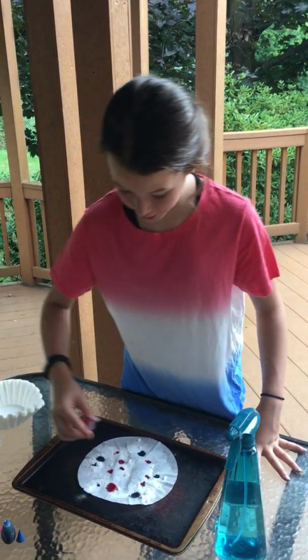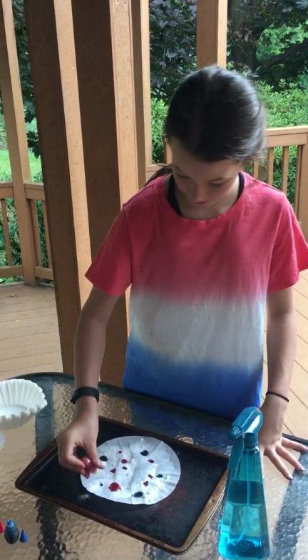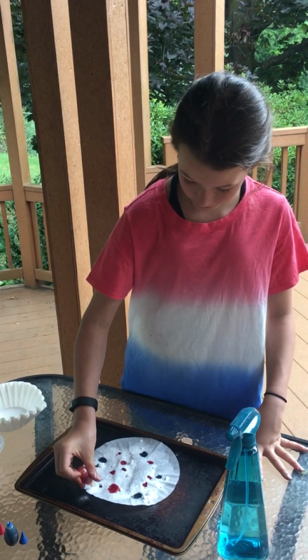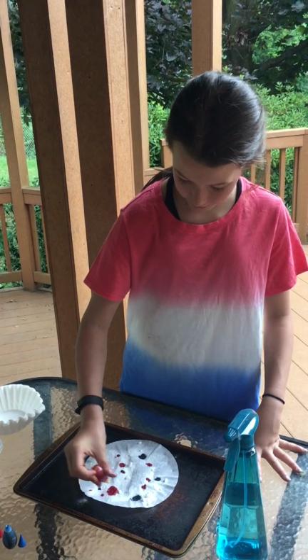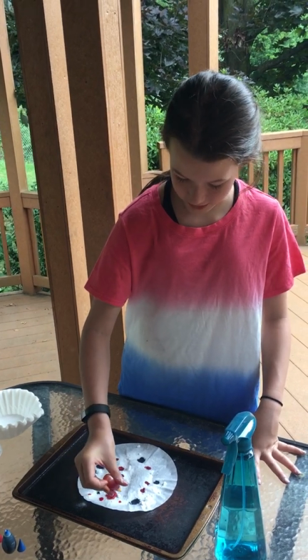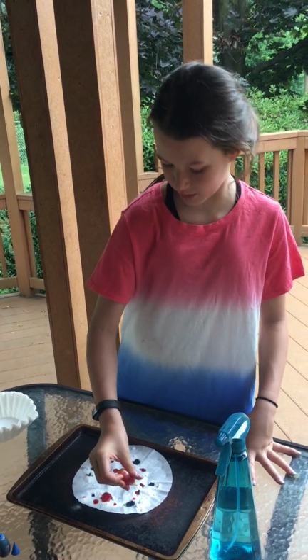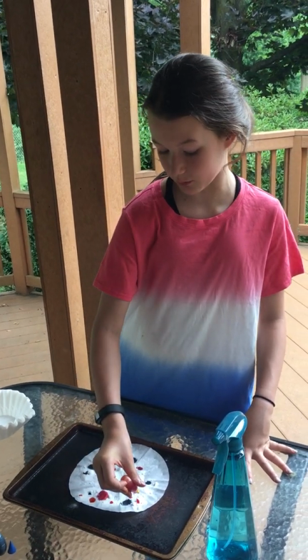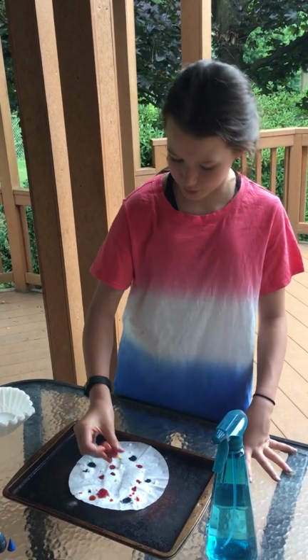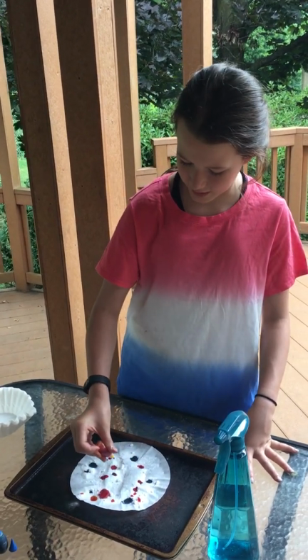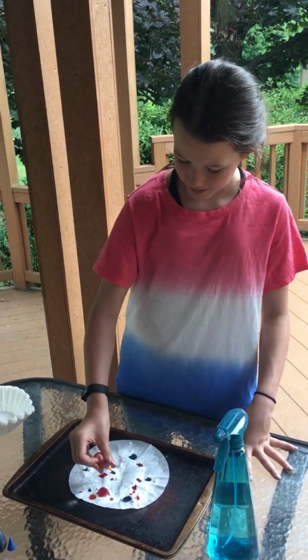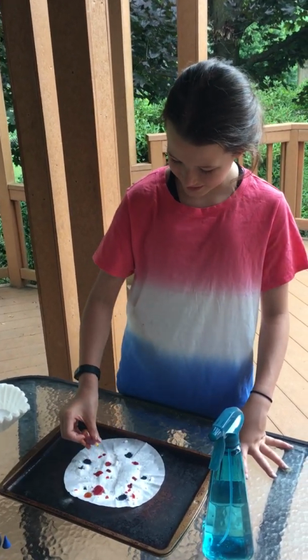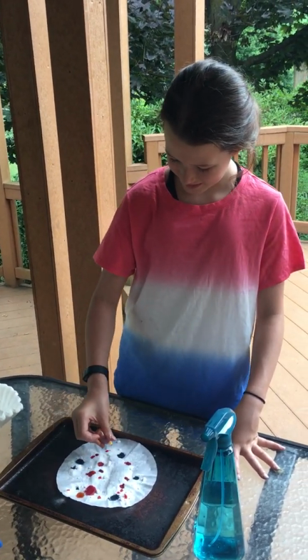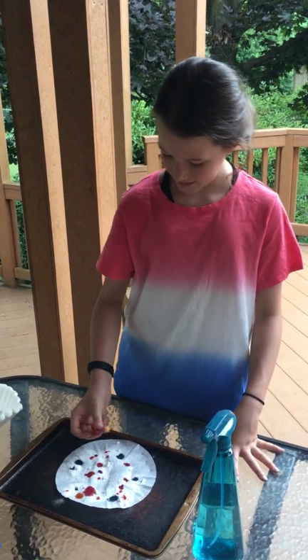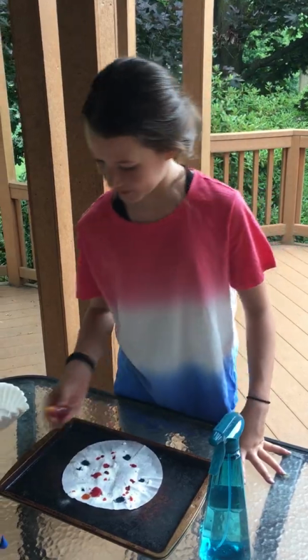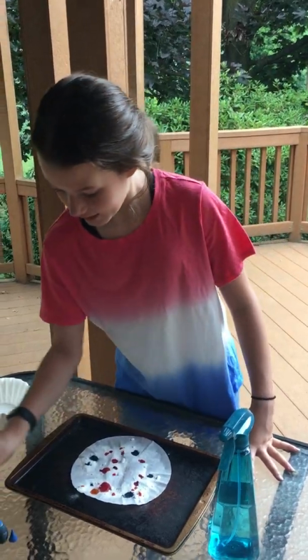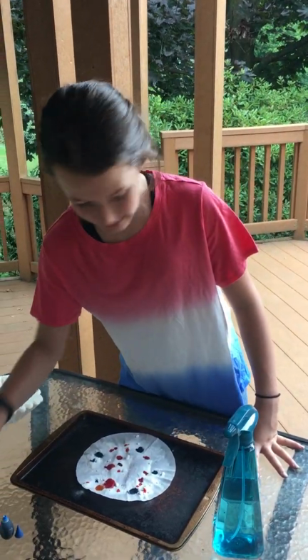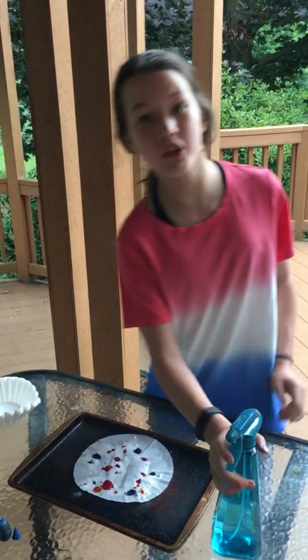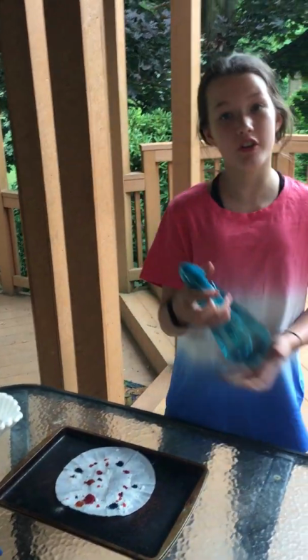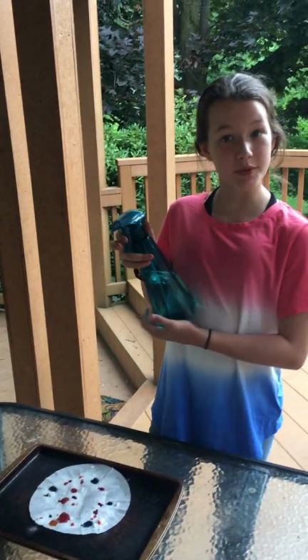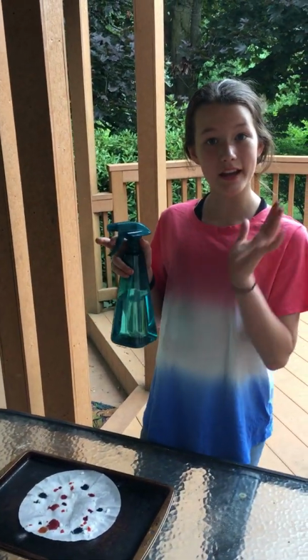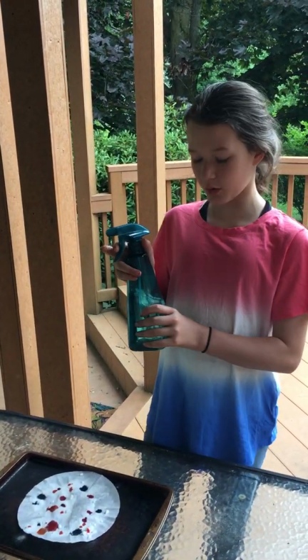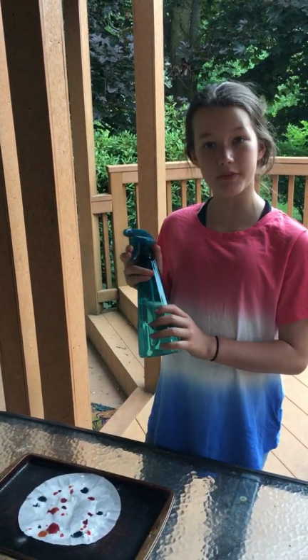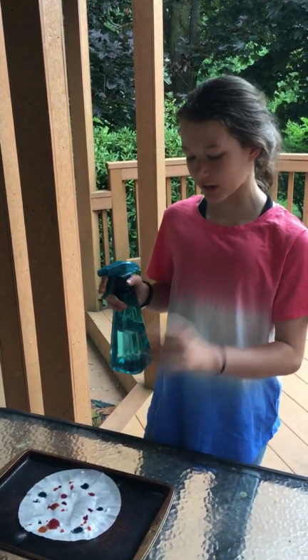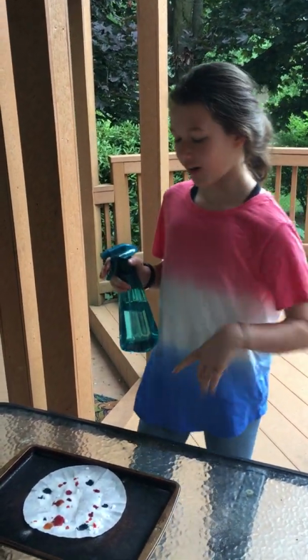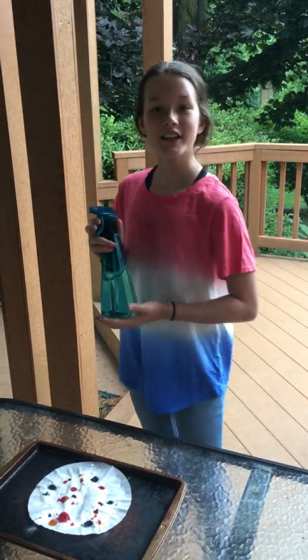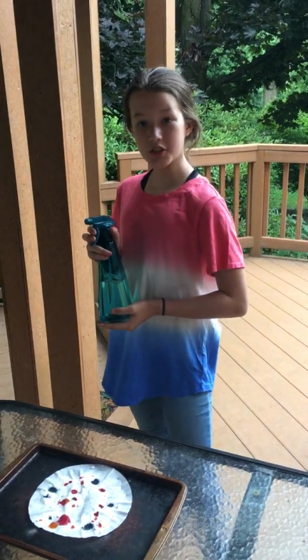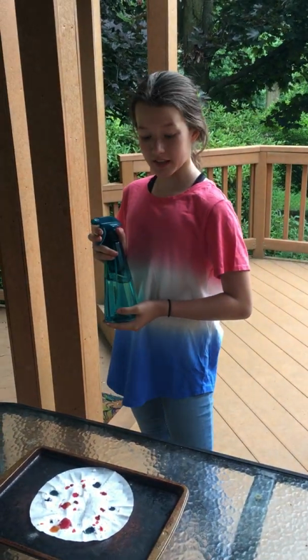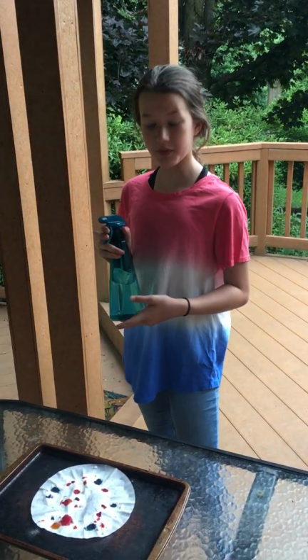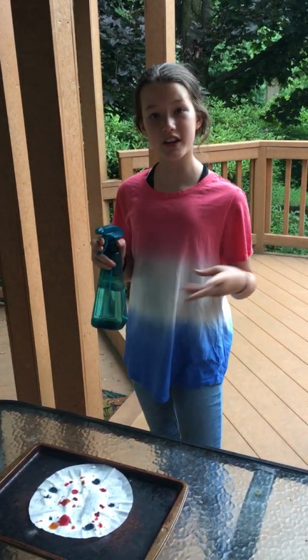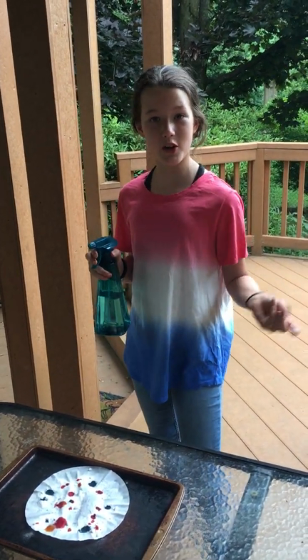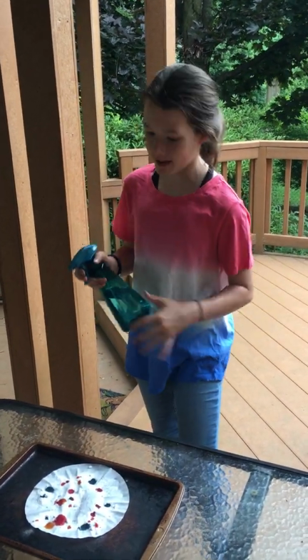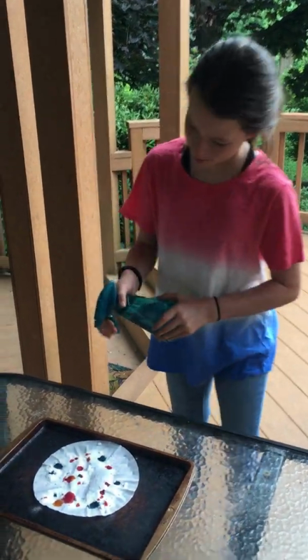Next we are just going to add food dye to make our fireworks colorful. I'm just going to add a little yellow since you don't really have white food dye. And now you're just going to spray your vinegar onto the coffee filter and watch the magic happen.